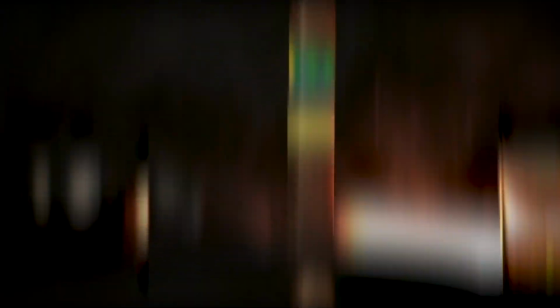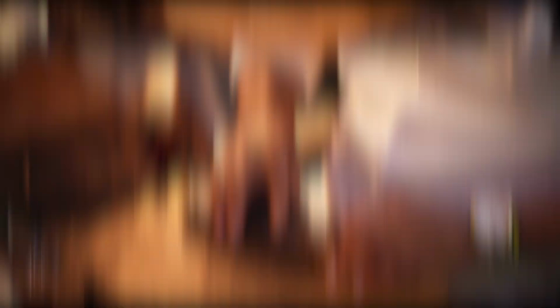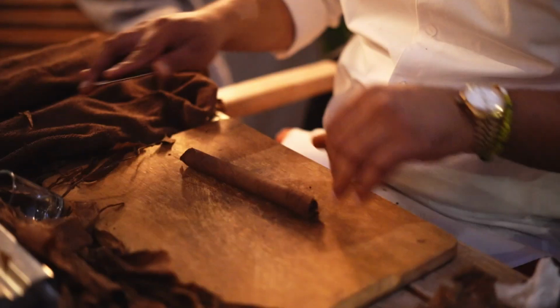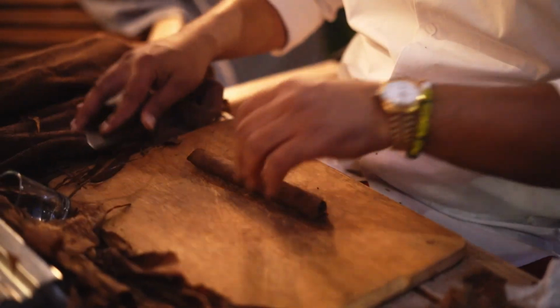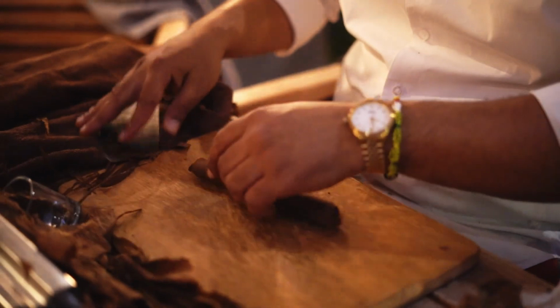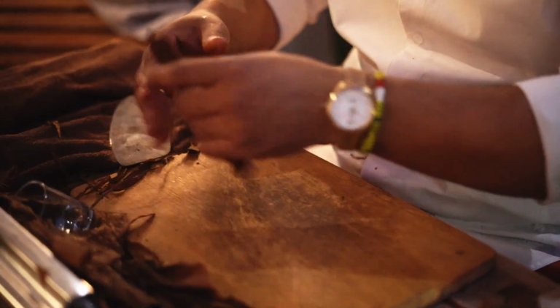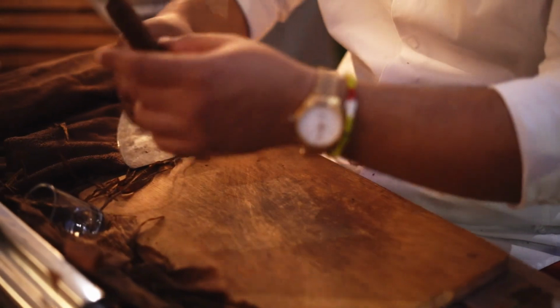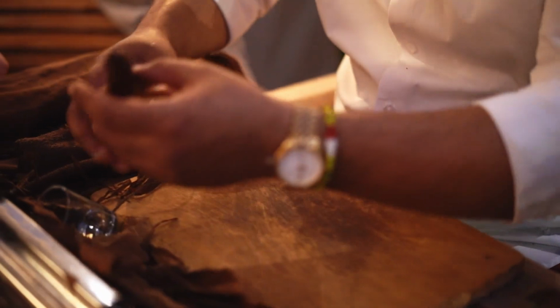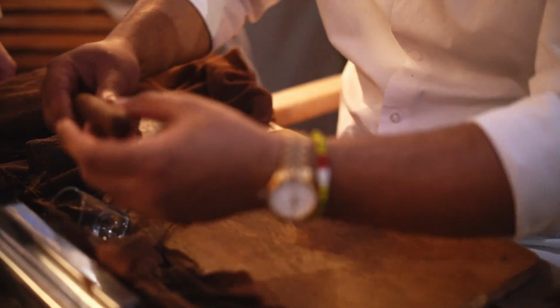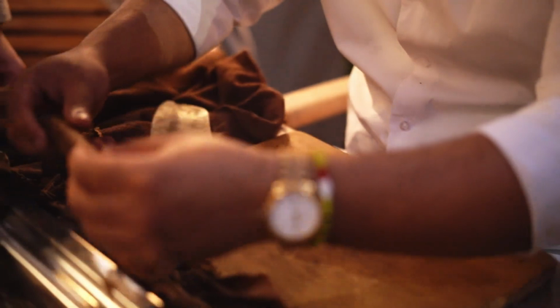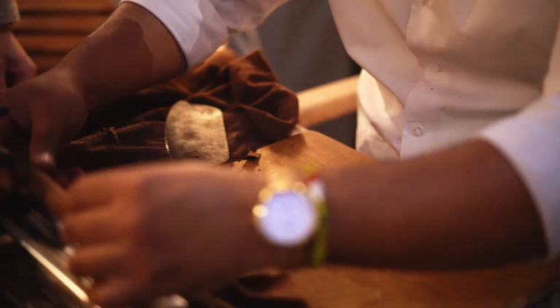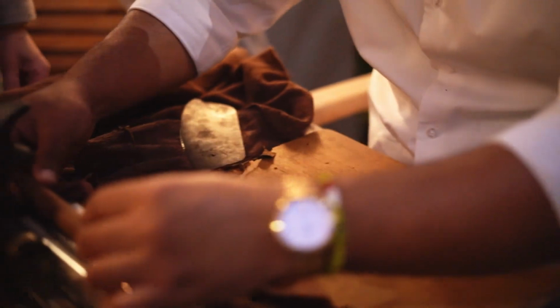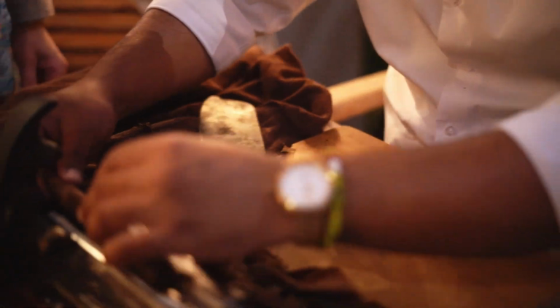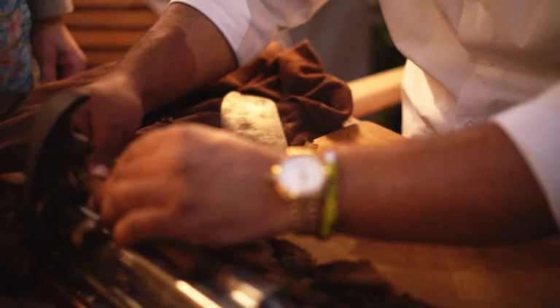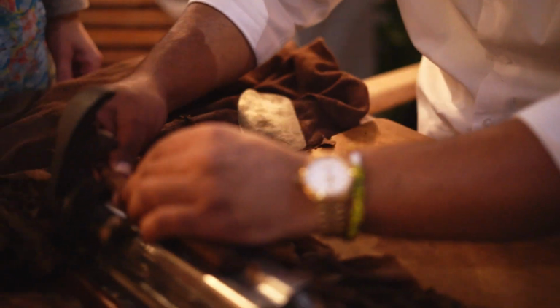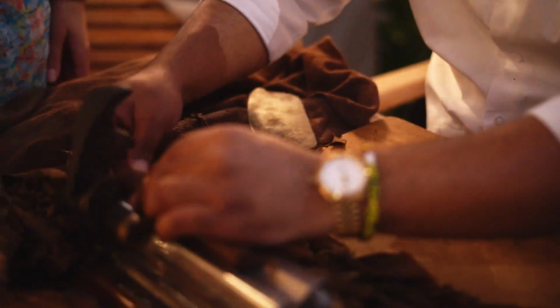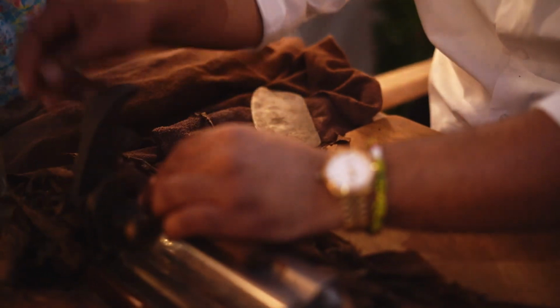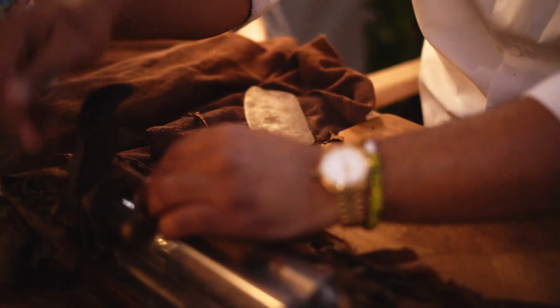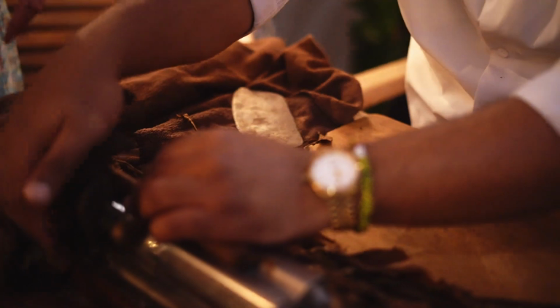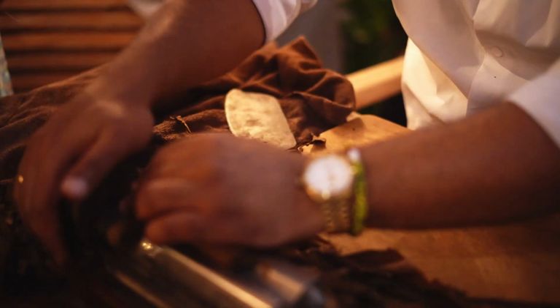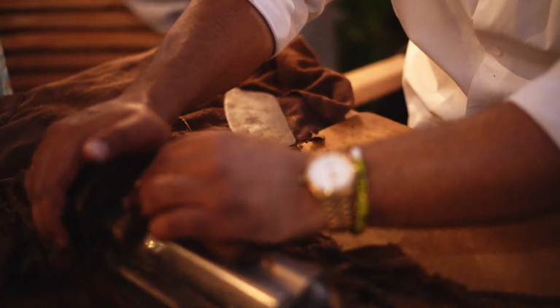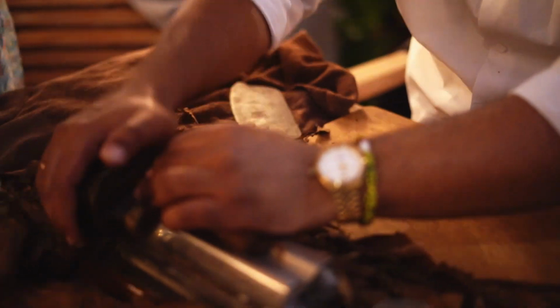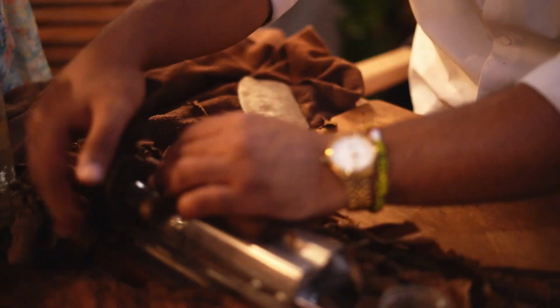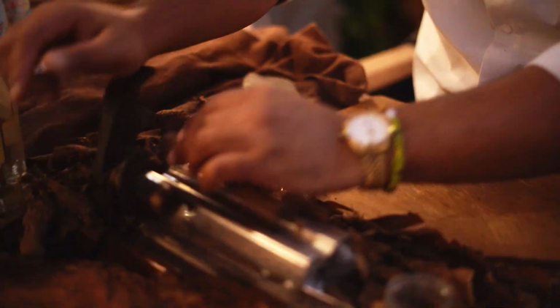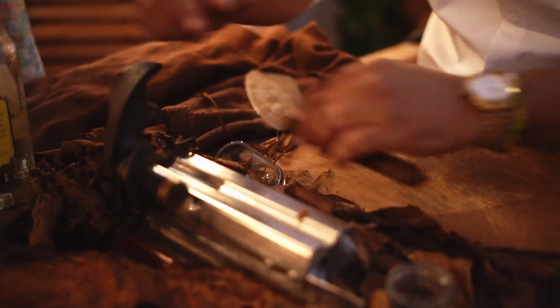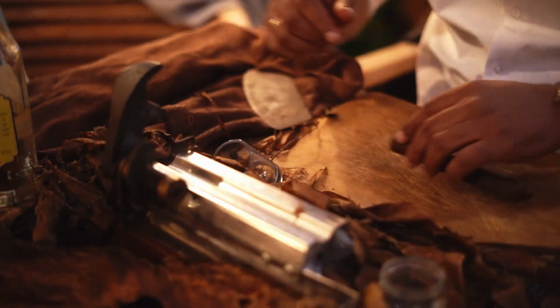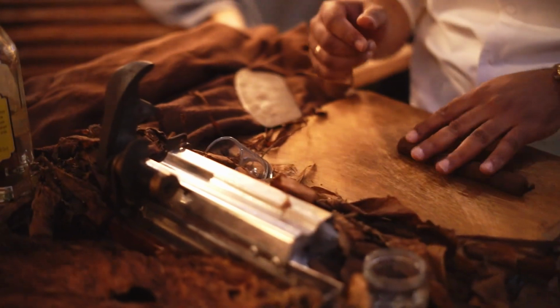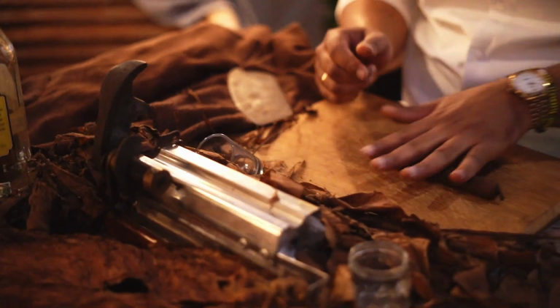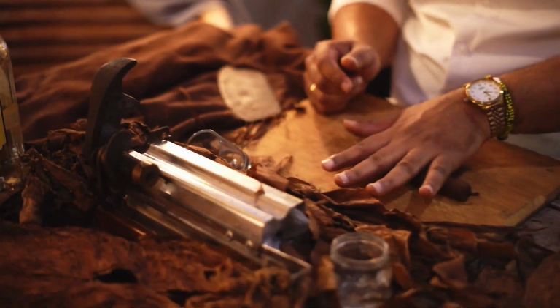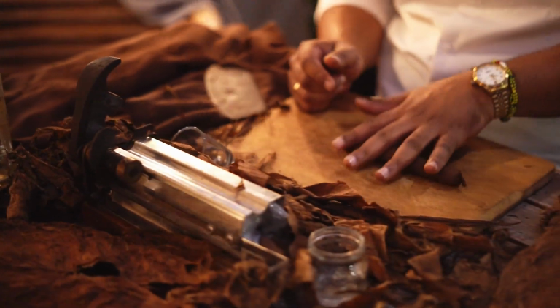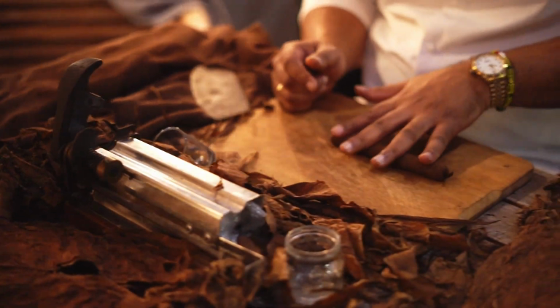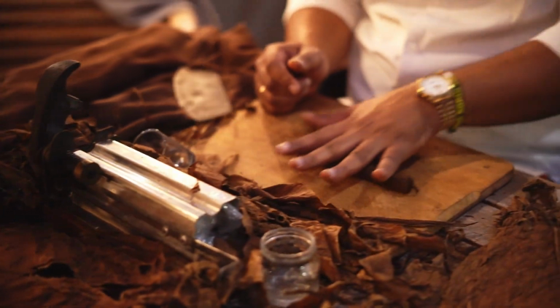To achieve this shape, box-pressed cigars are normally shoved into boxes while still moist from rolling. The pressure of being packed tightly together in a box coerces the cigars into a square shape, hence box-pressed.